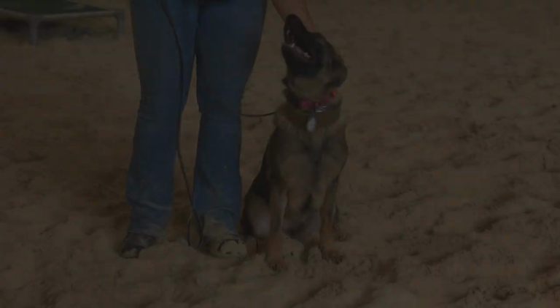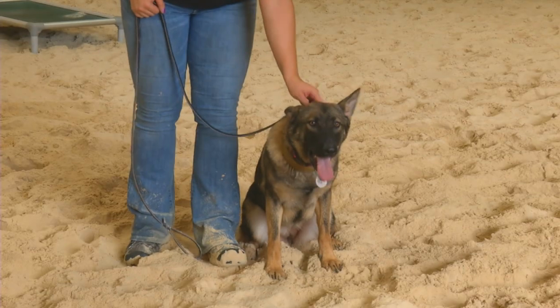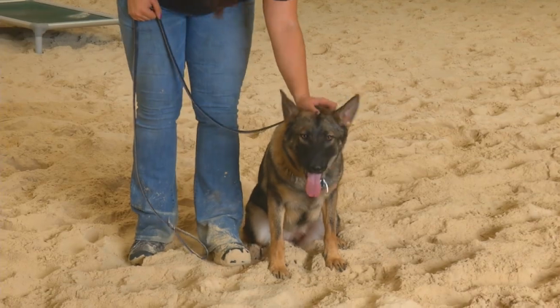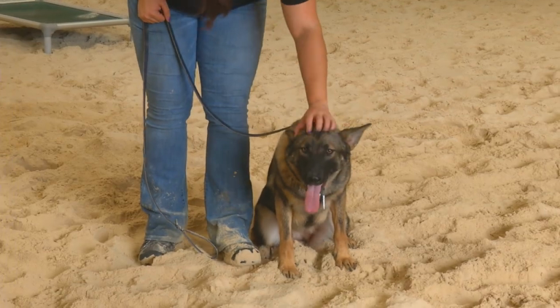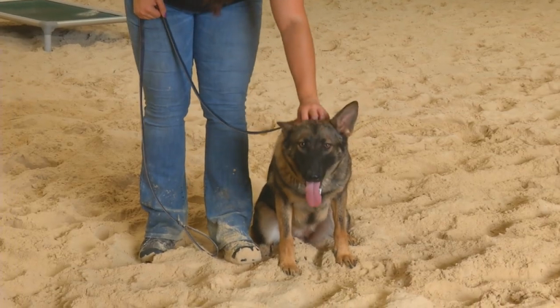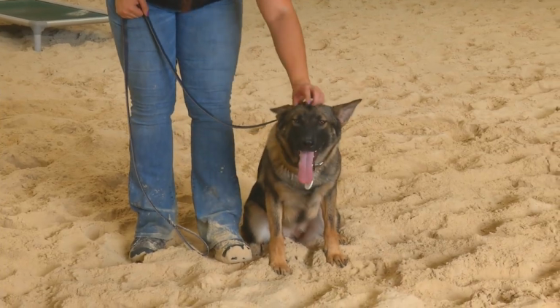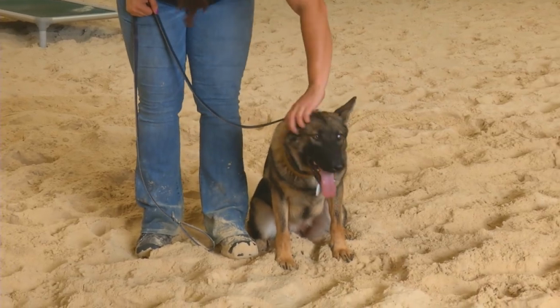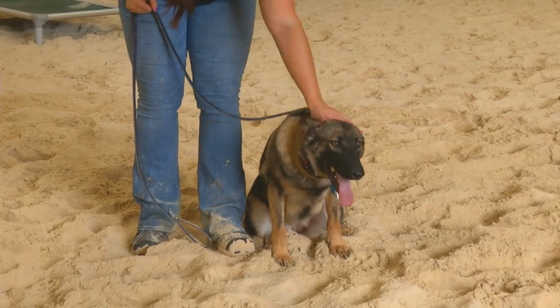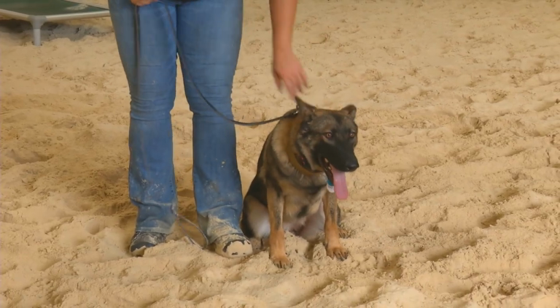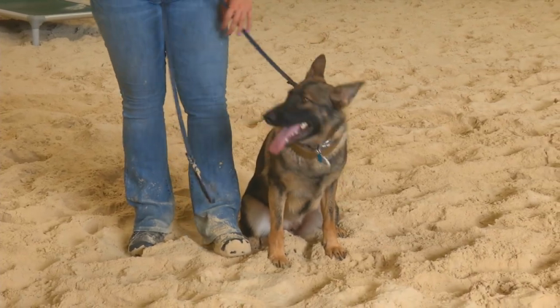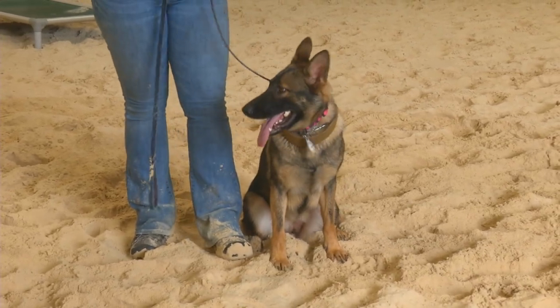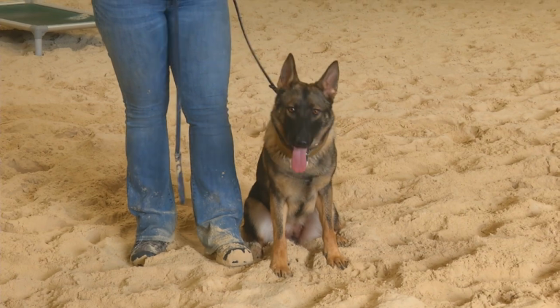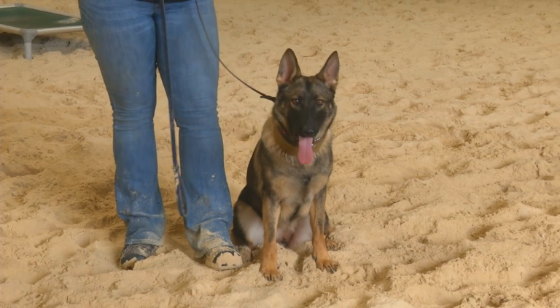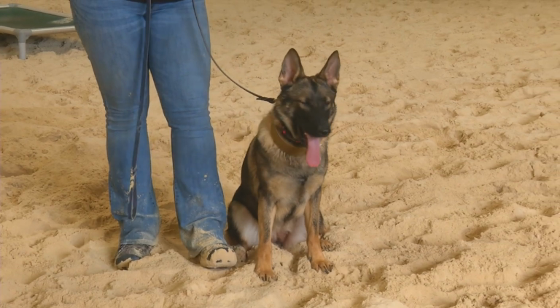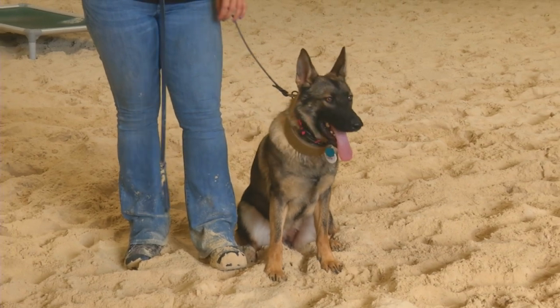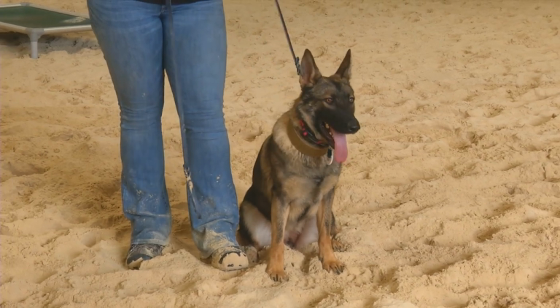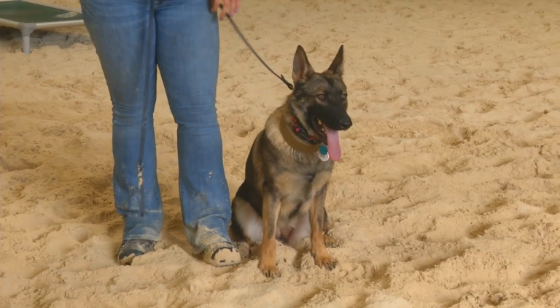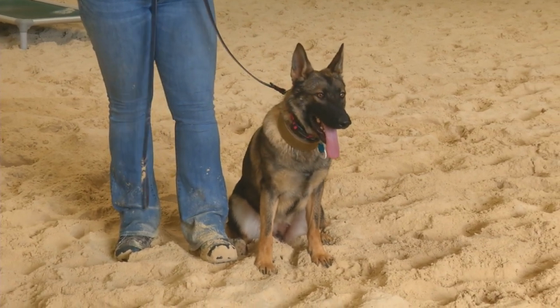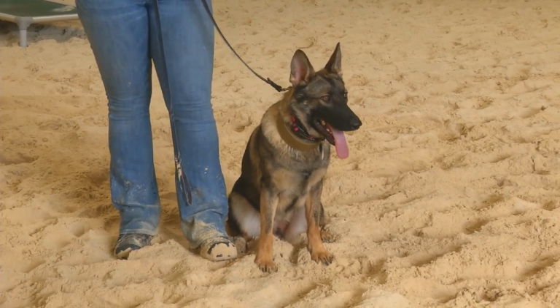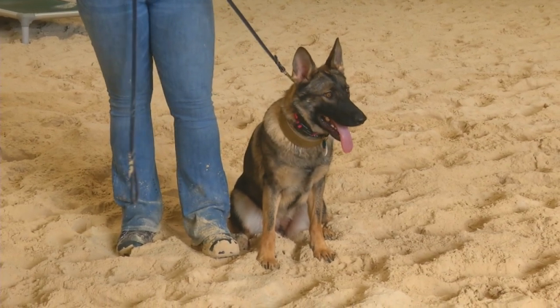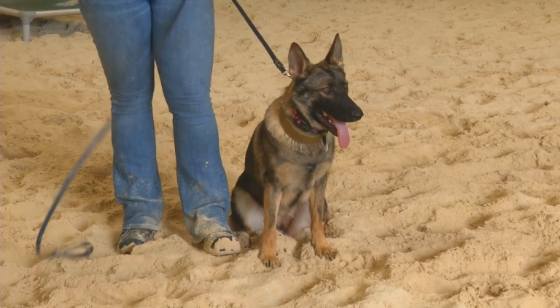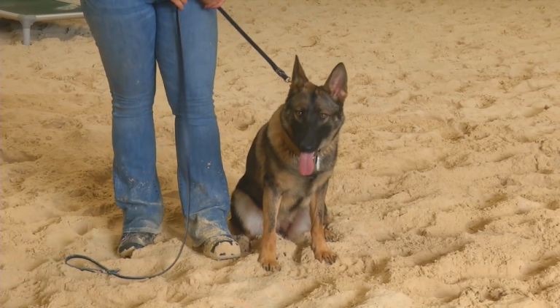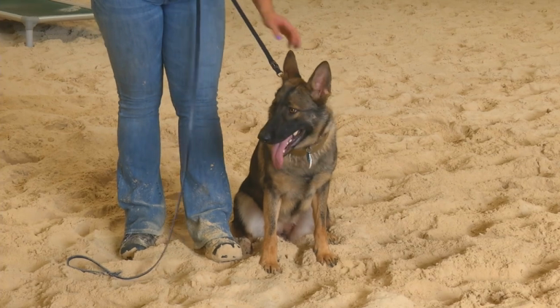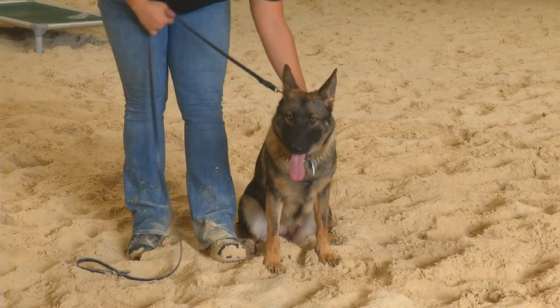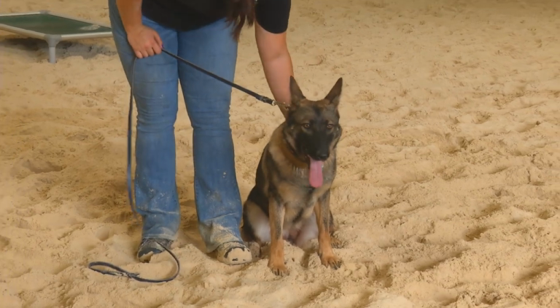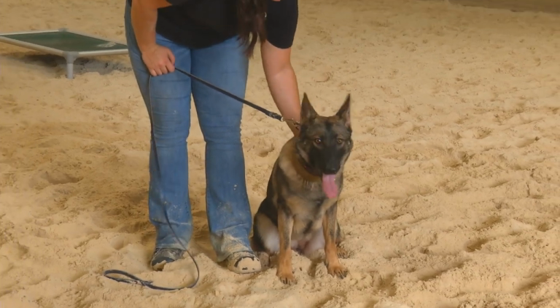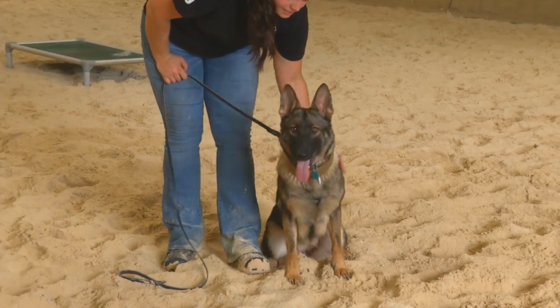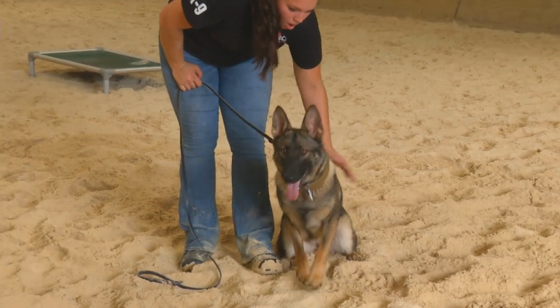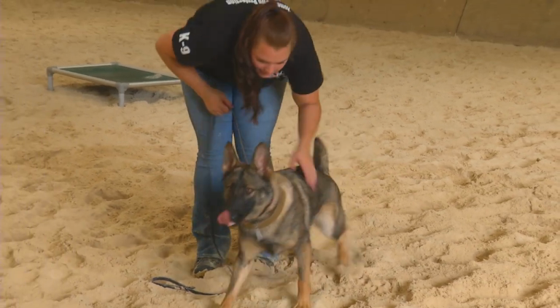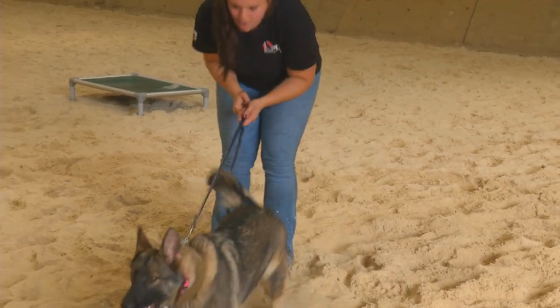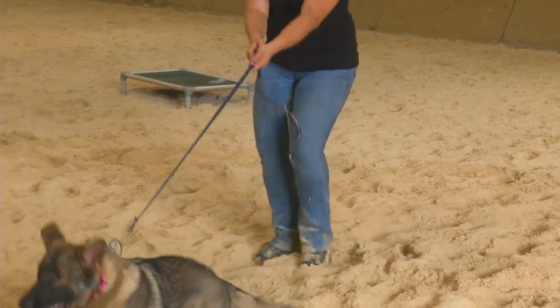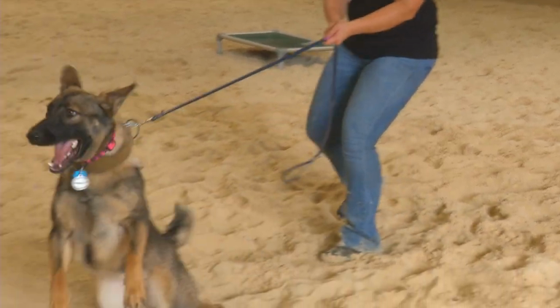Hey guys, introducing Gaila von Prufenpuddin, a 9-month-old German Shepherd sable female. This is her very first time doing bite work in Kentucky and in an indoor training arena no less. So we're going to do a little bit of bite work here with her. We'll get her decoy queued up and see how she handles it.